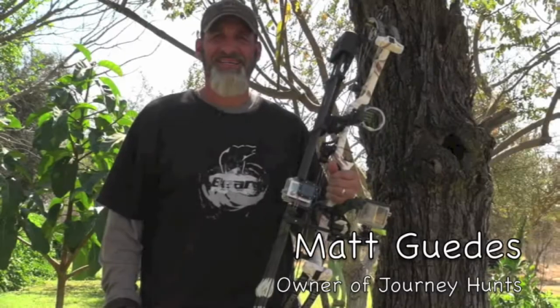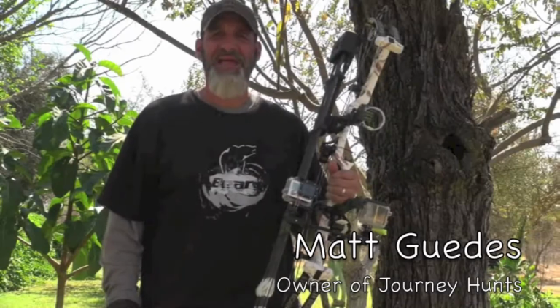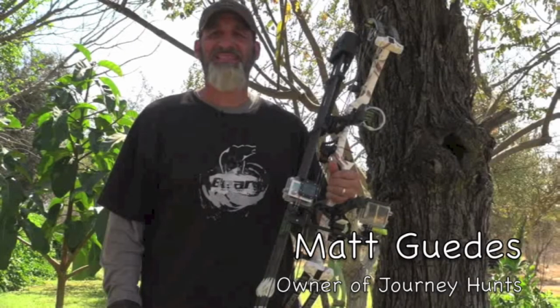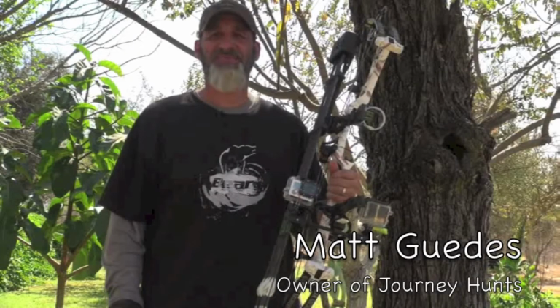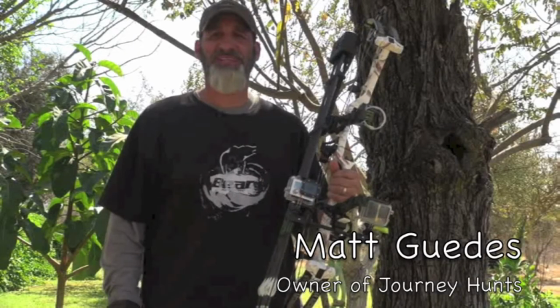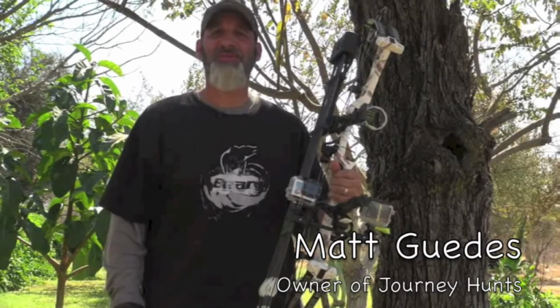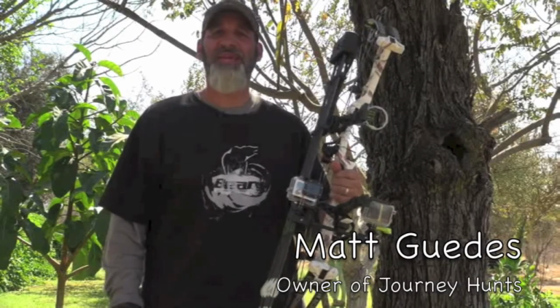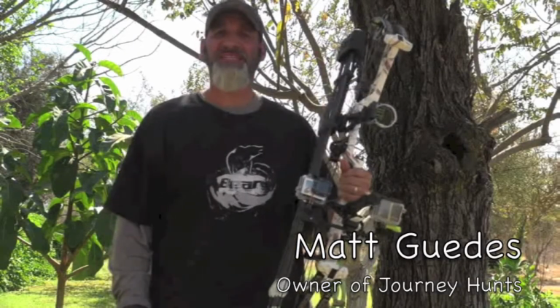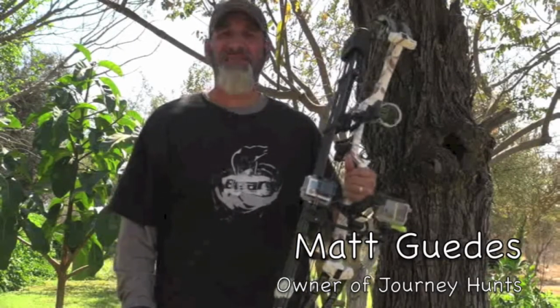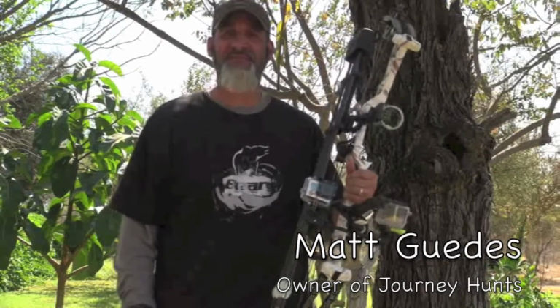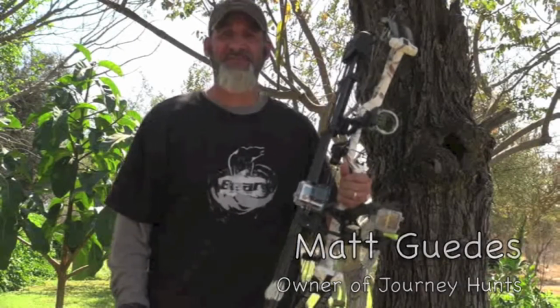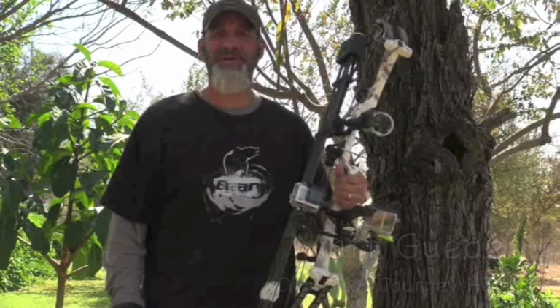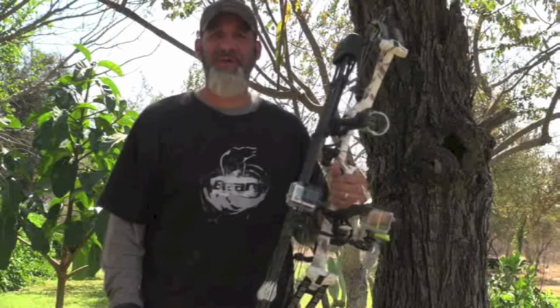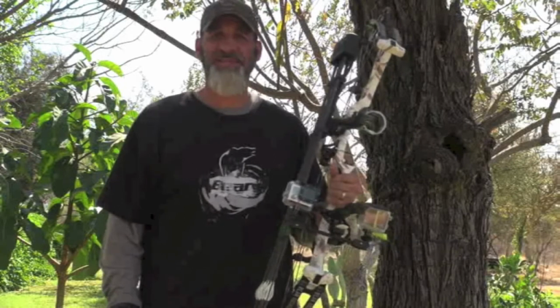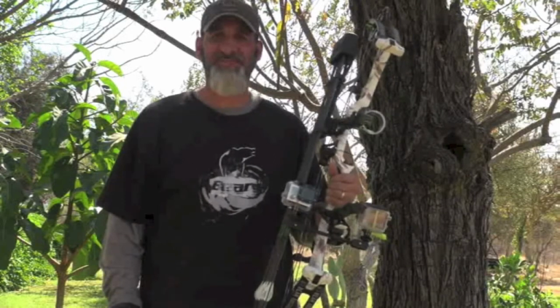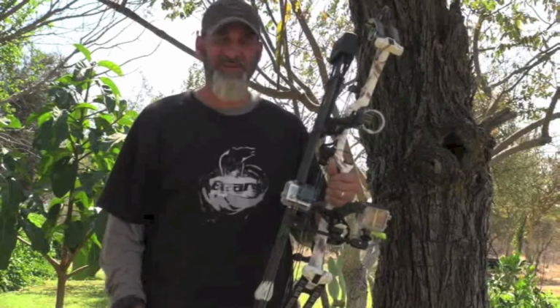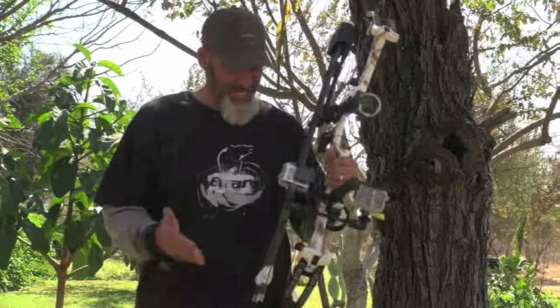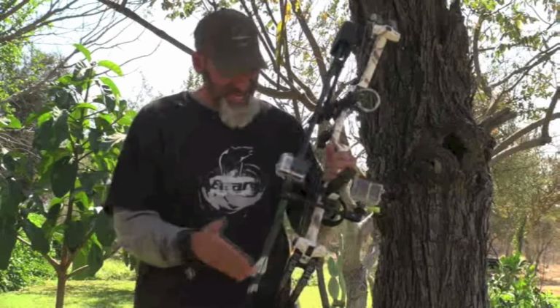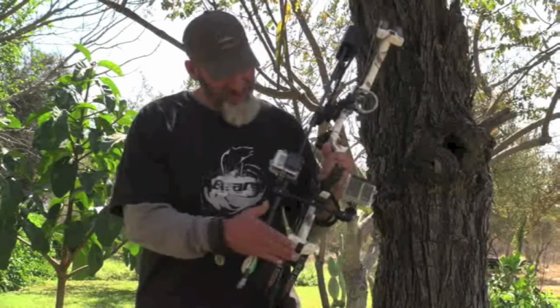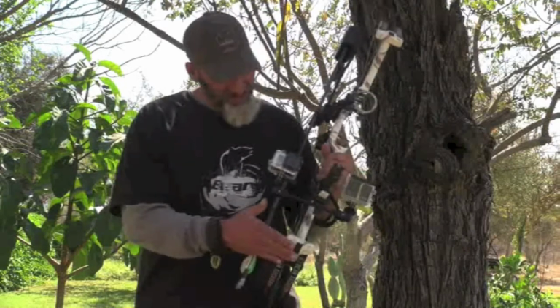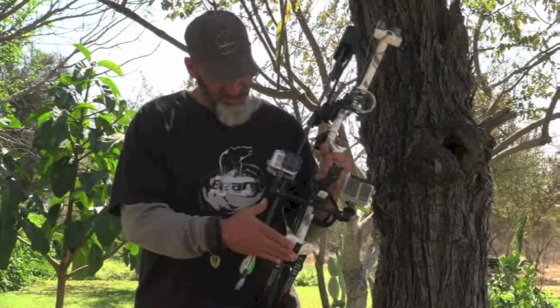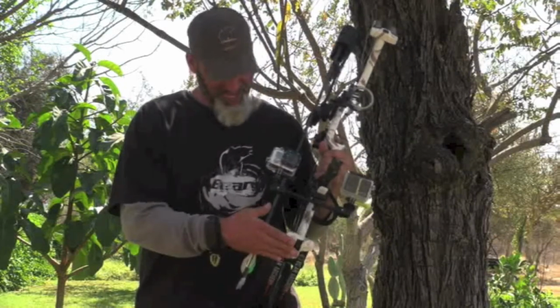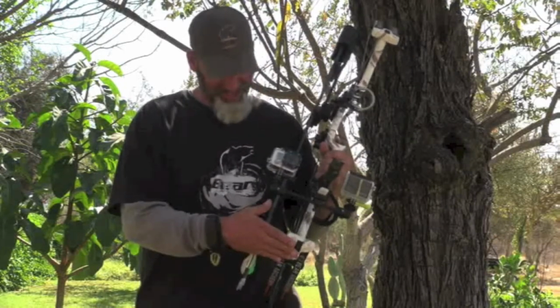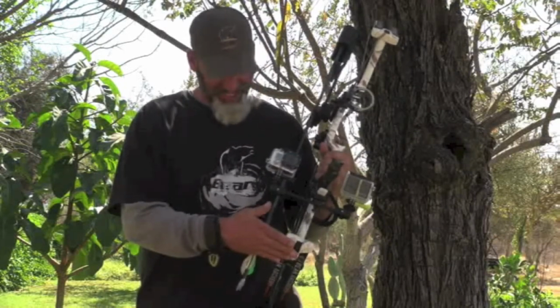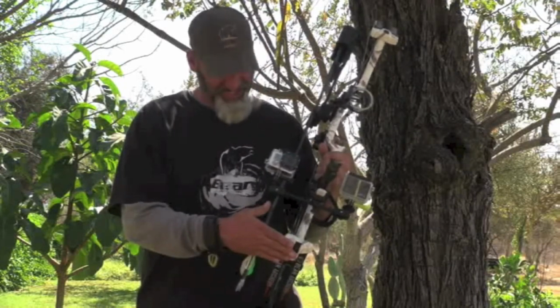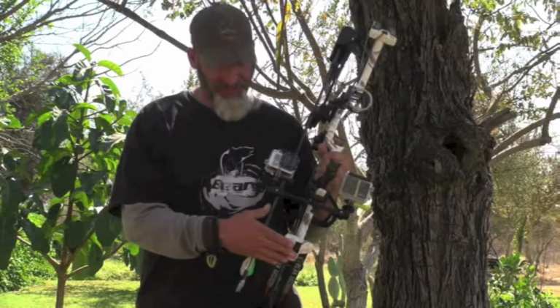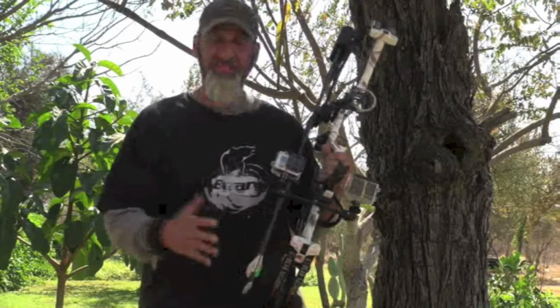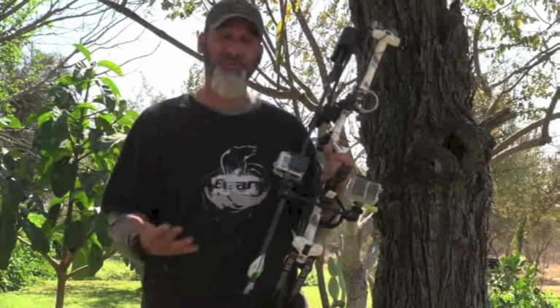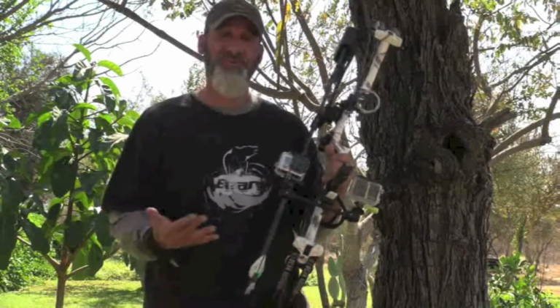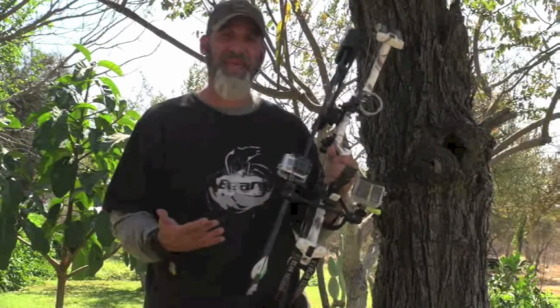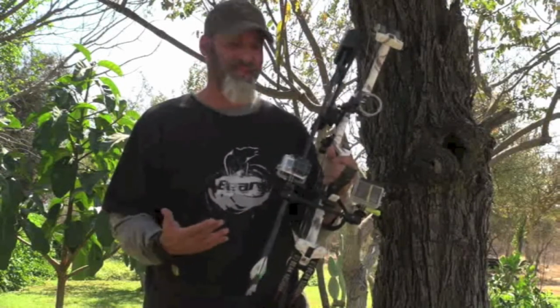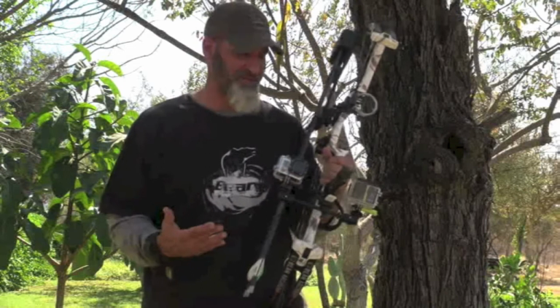Matt Gatiss of Journey Hunts on location in South Africa with Sediba Nkwe Hunting Safaris. I have my Bear Archery Arc EHC here — I actually have two of them in camp this year.